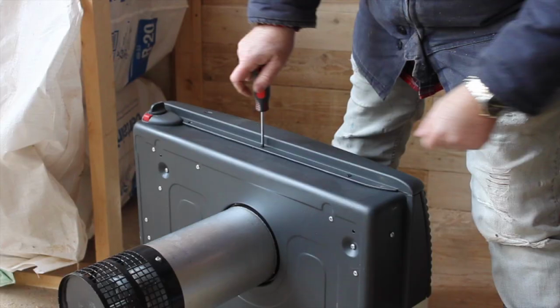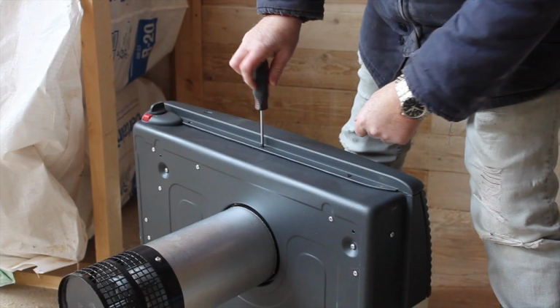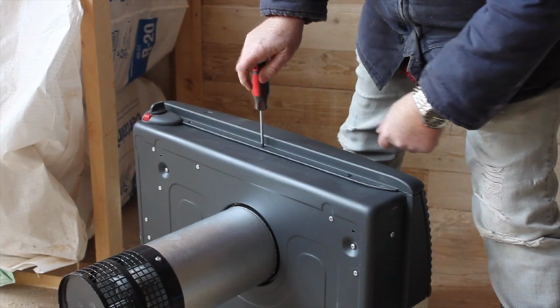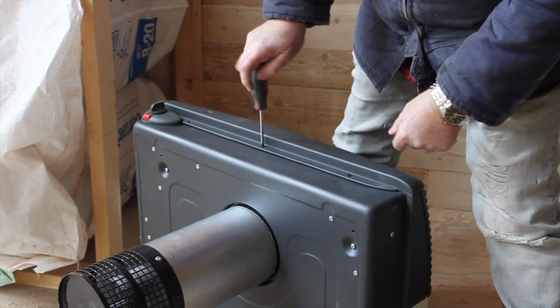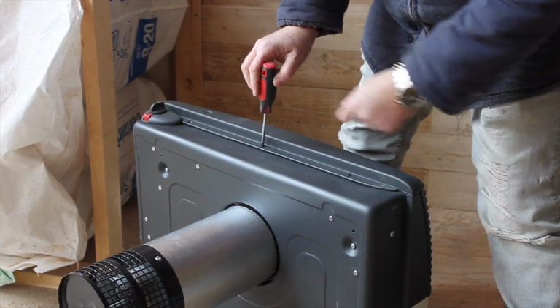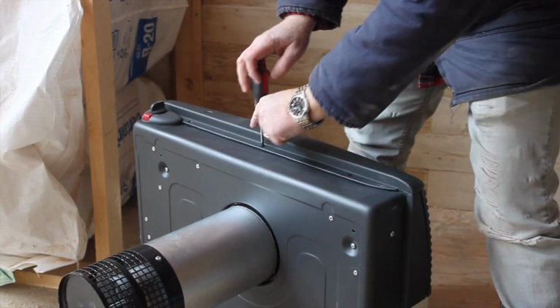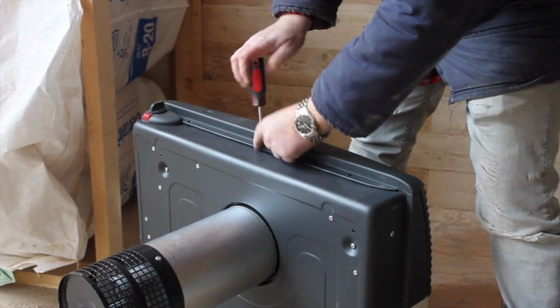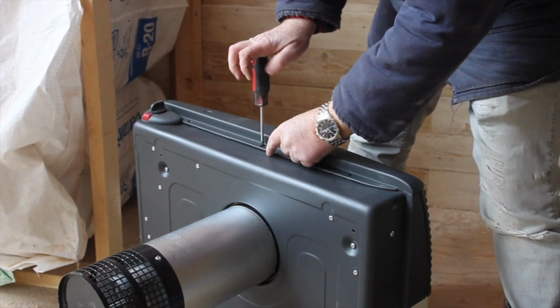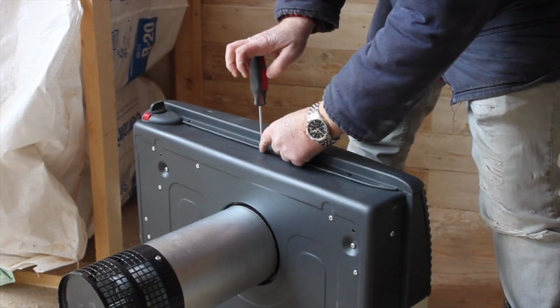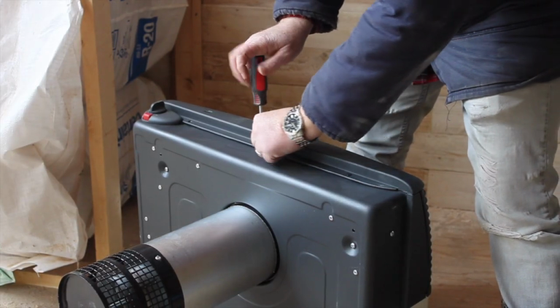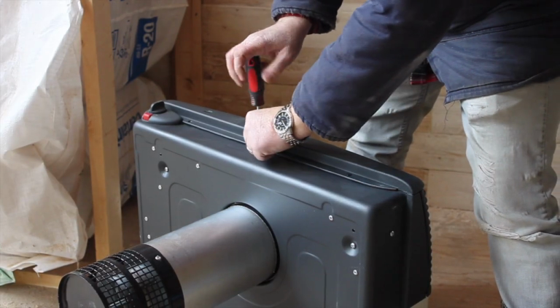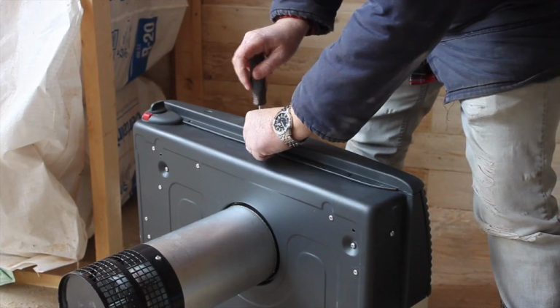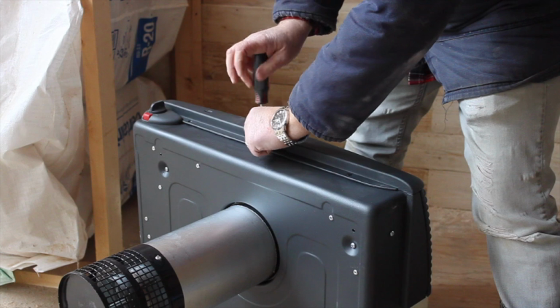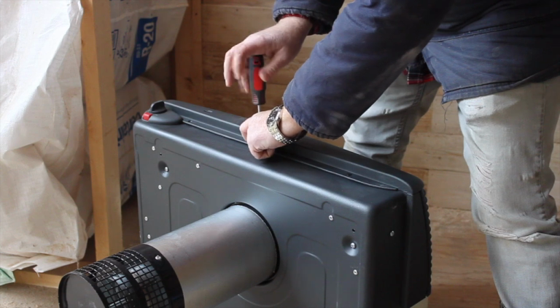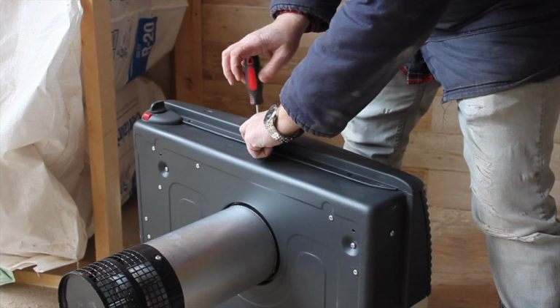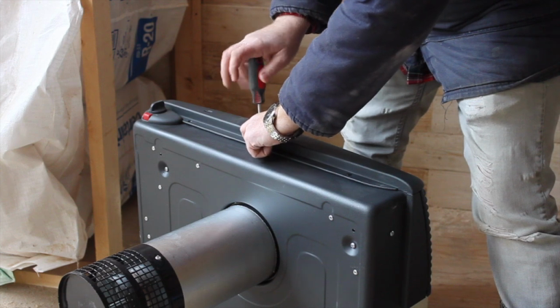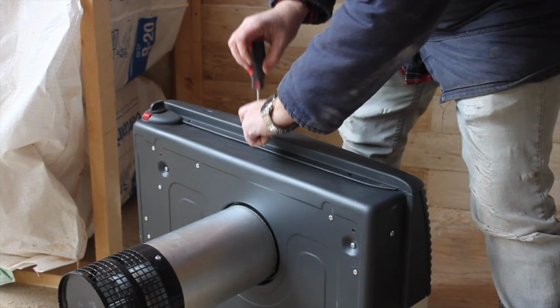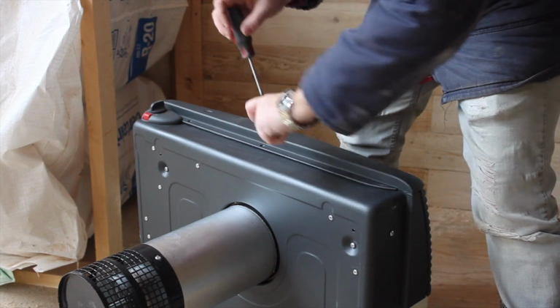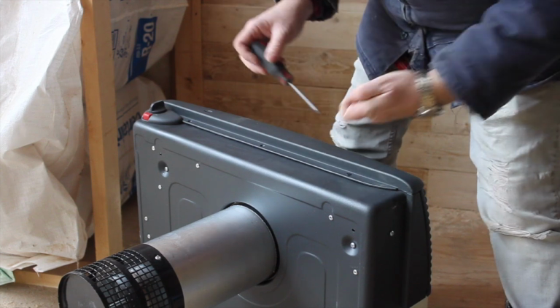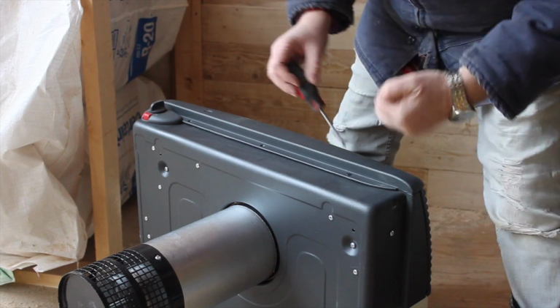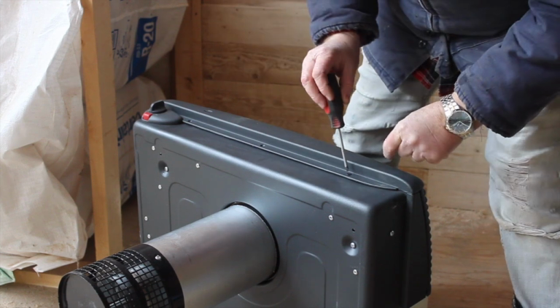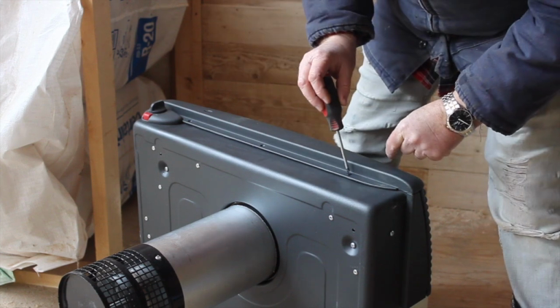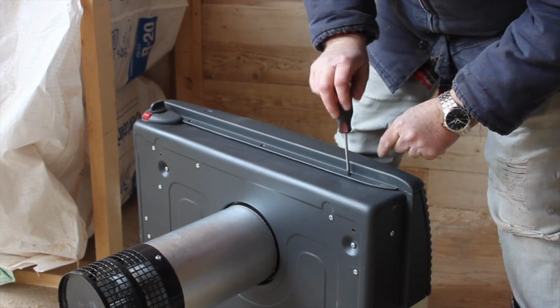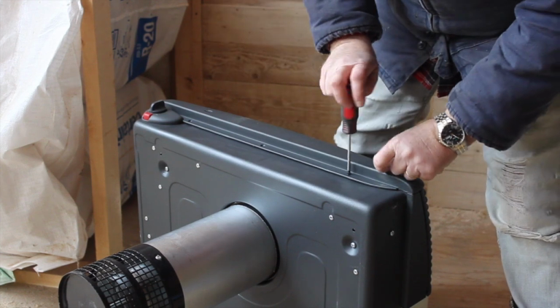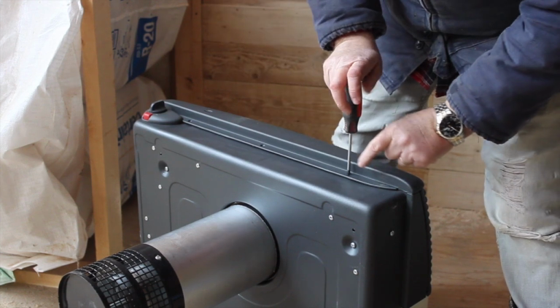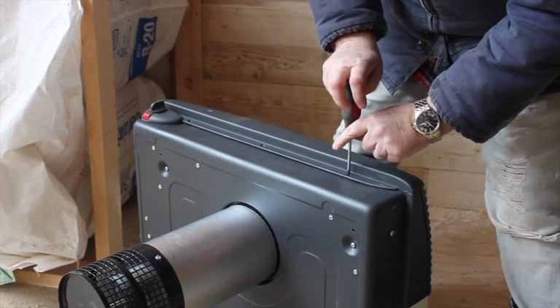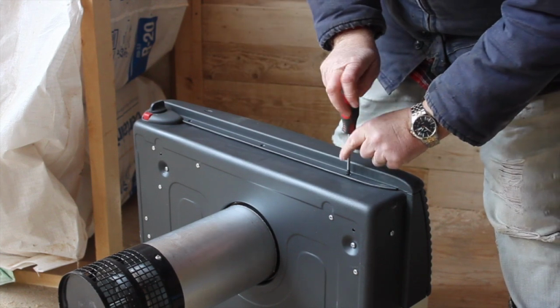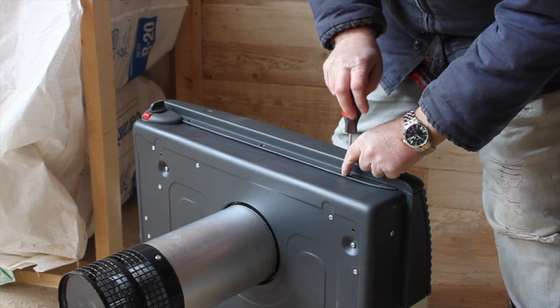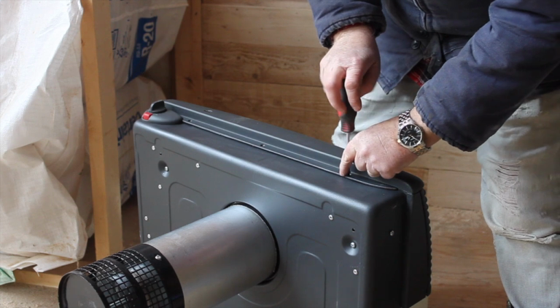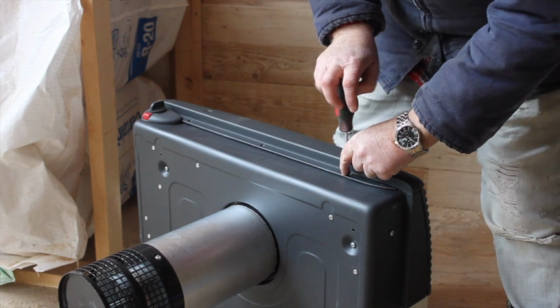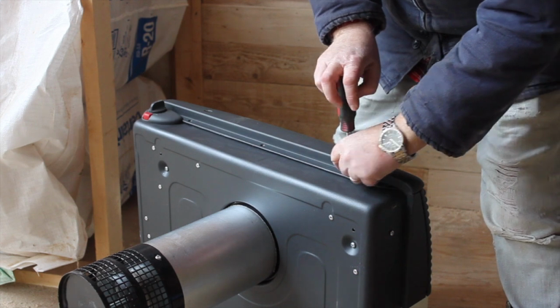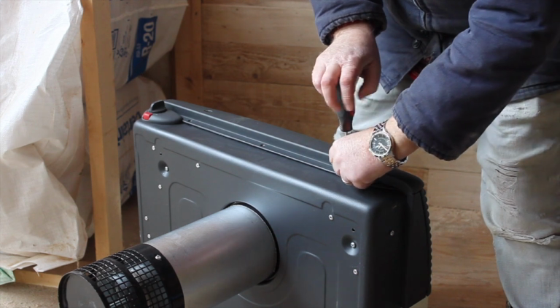So you take the three screws out and then the front part slides up? Yeah. And why do you do that? So you get access to screw it to the wall. Do you want me to take the screws?